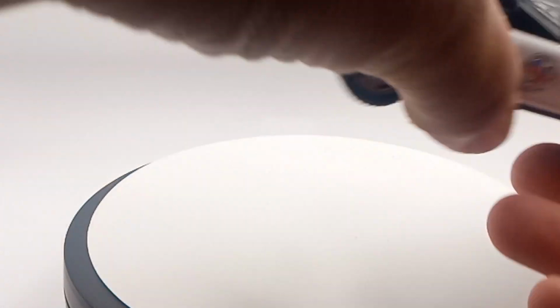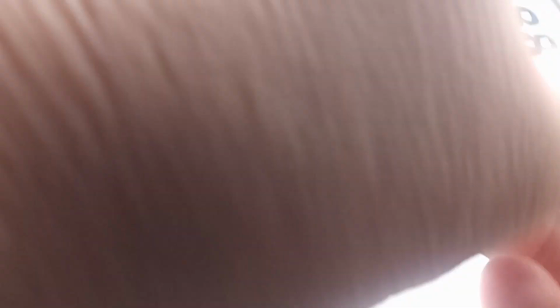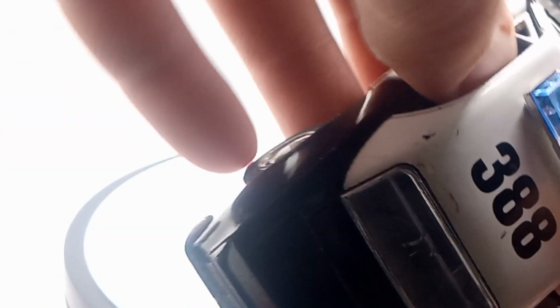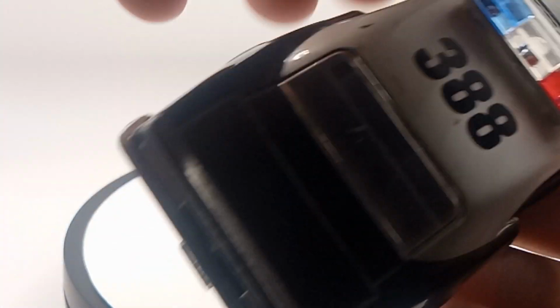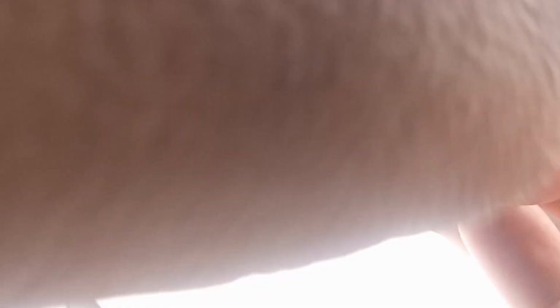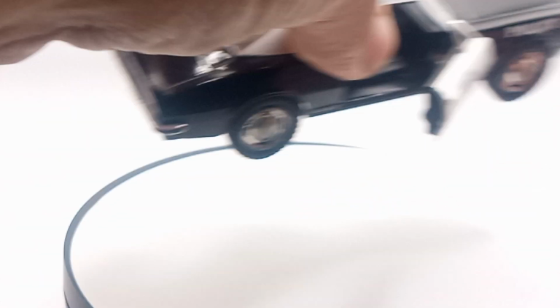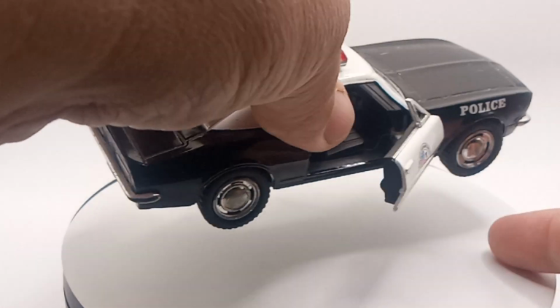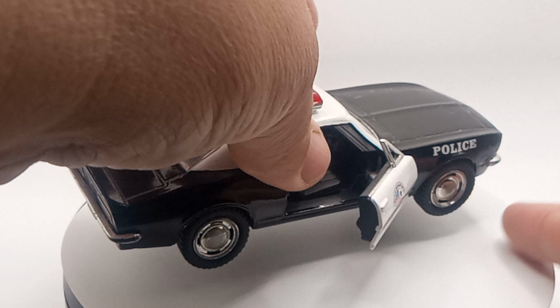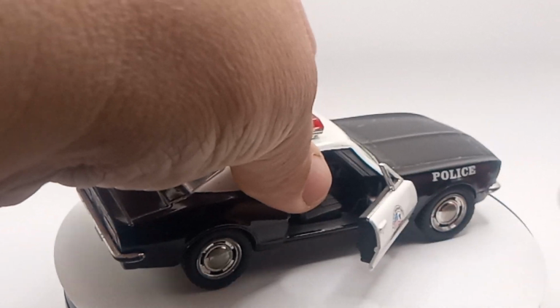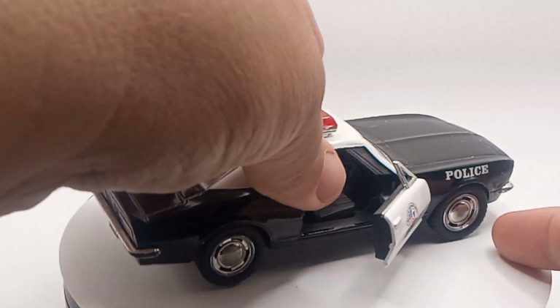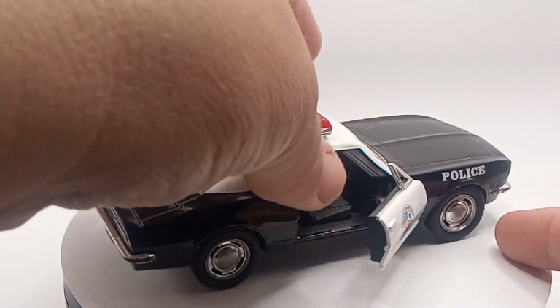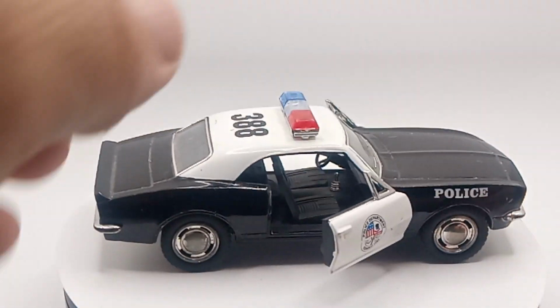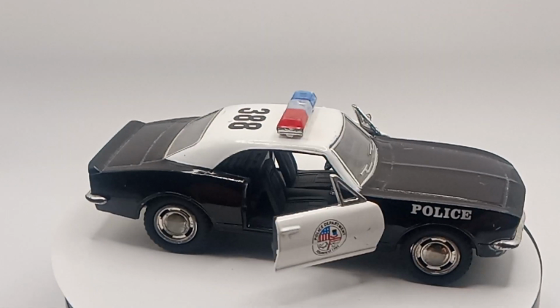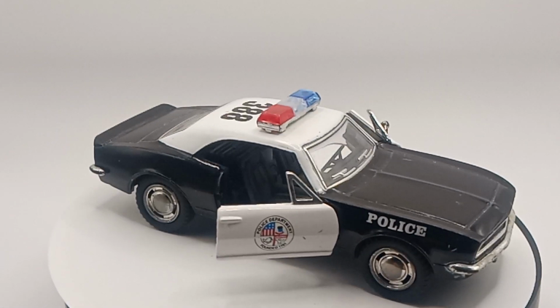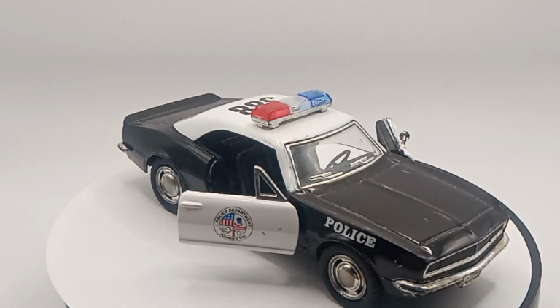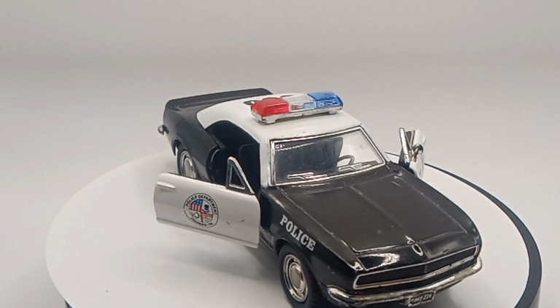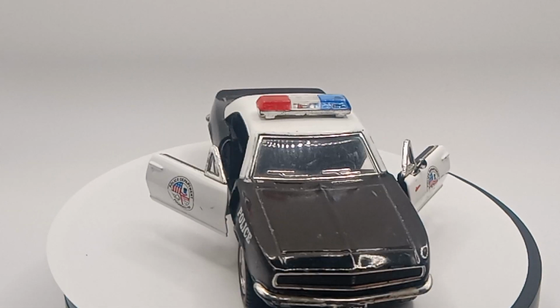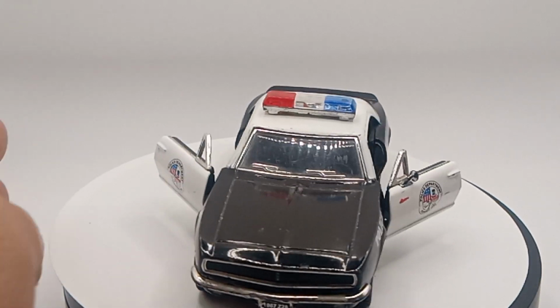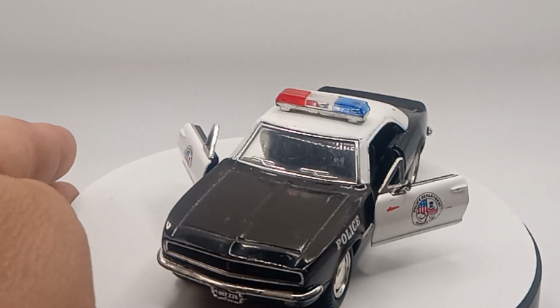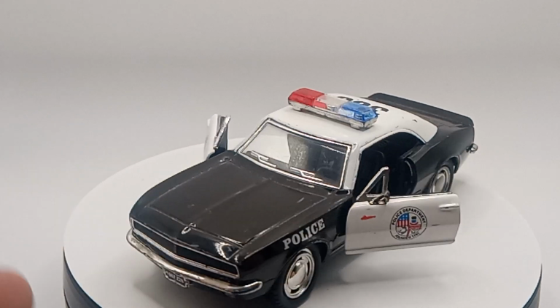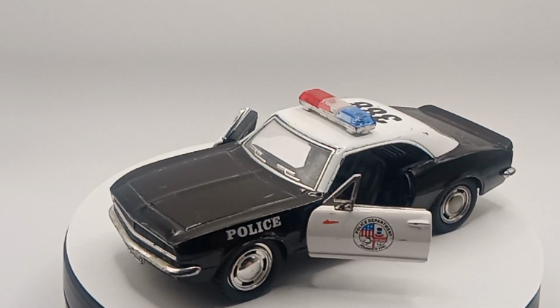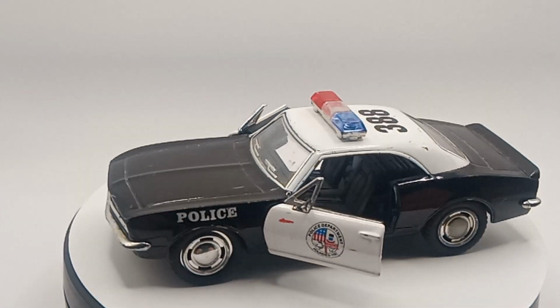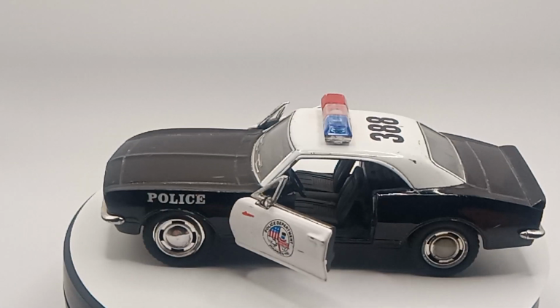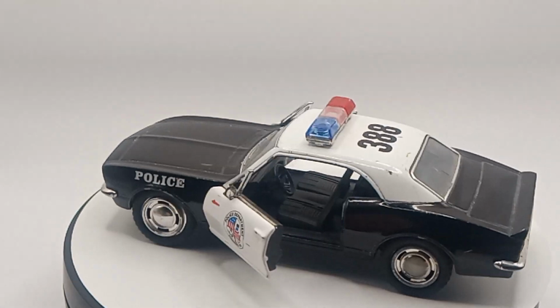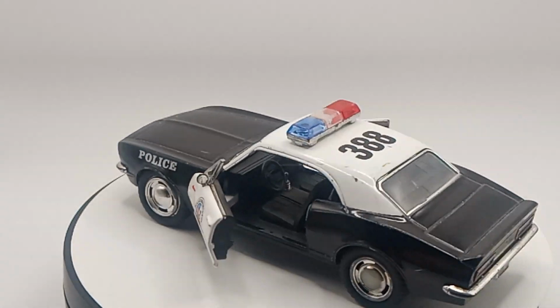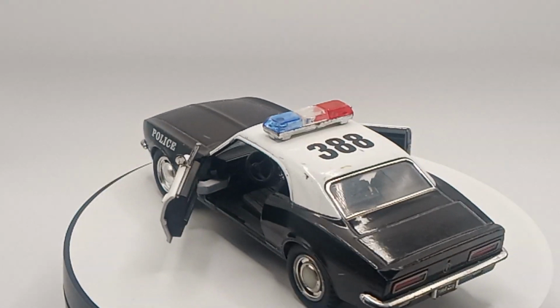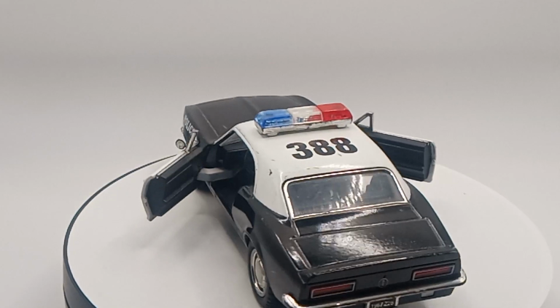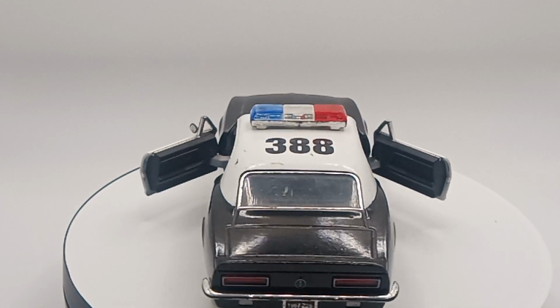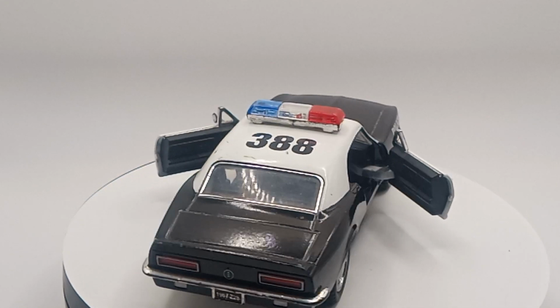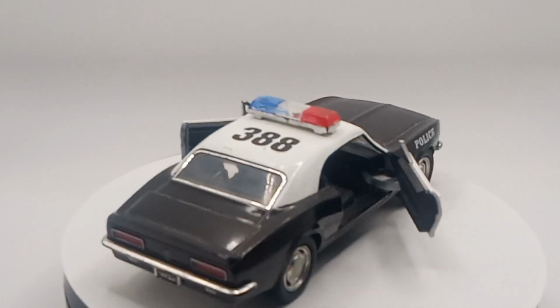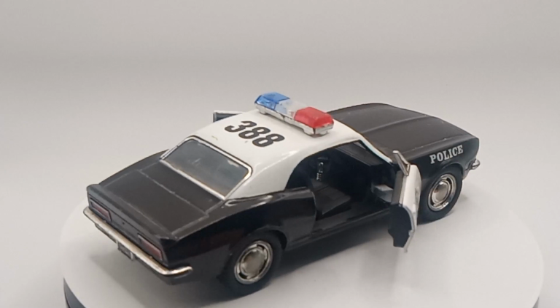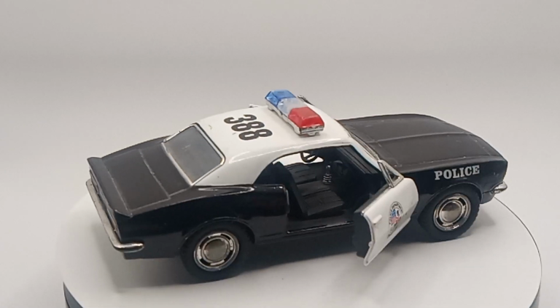Let's open it up — that's what it looks like when it's opened up. There we go, let's put it on there. Comment down below and make sure you hit that bell for more notifications. I'll see you in the next video, and you'll be seeing this car soon. Bye-bye.